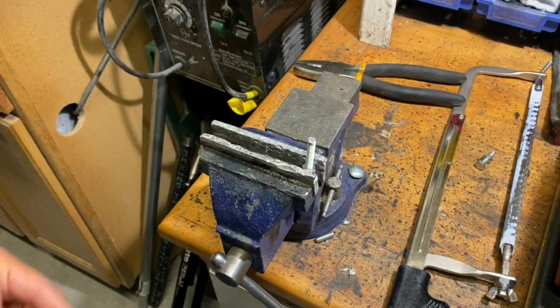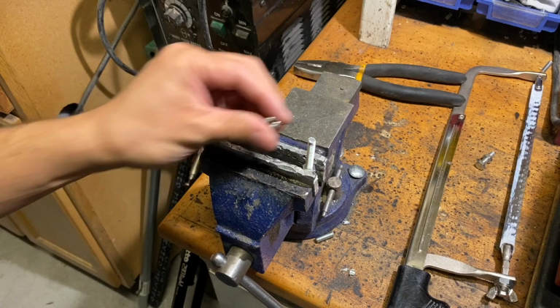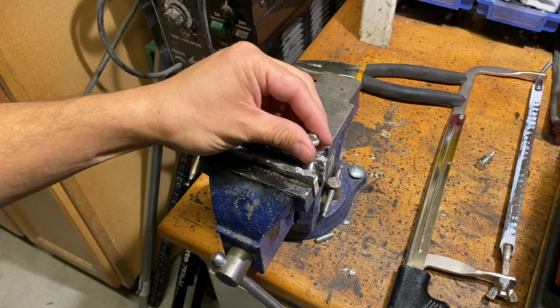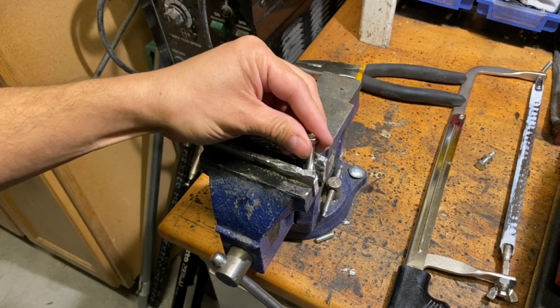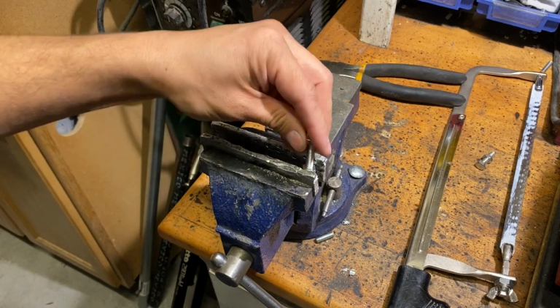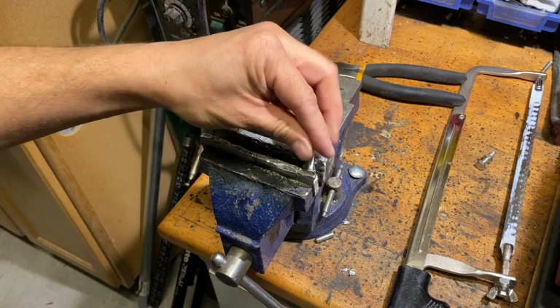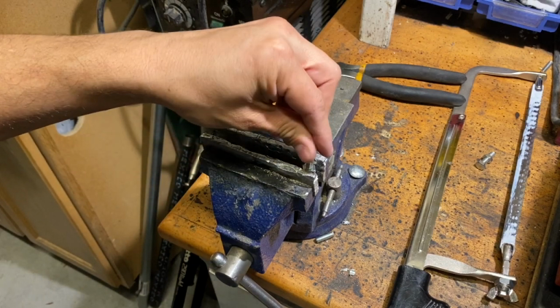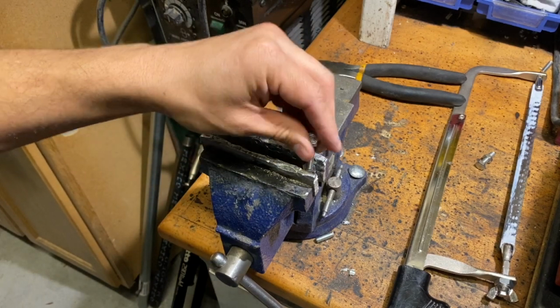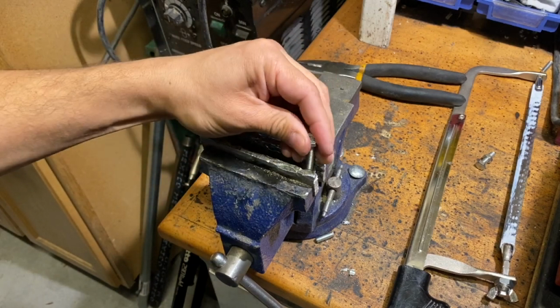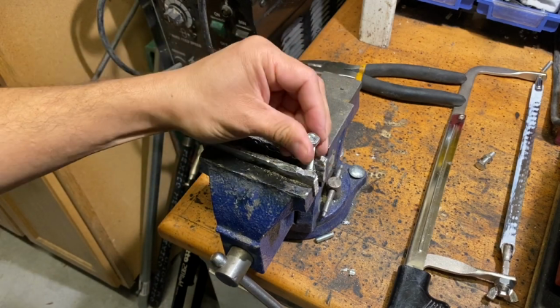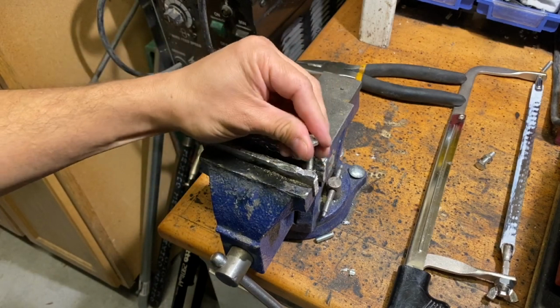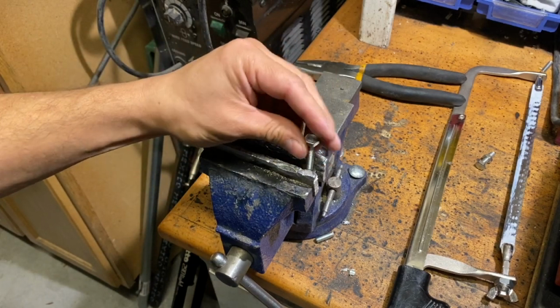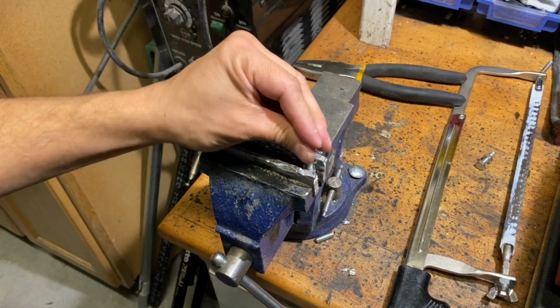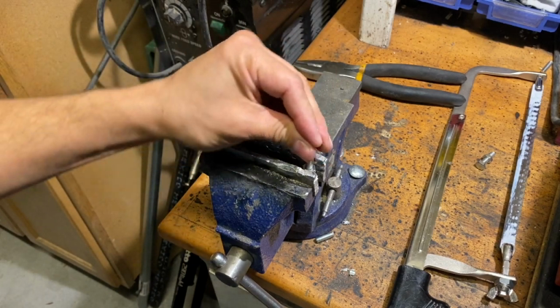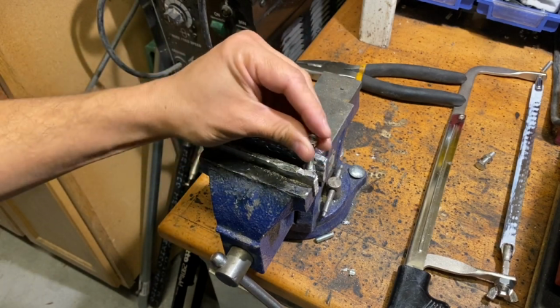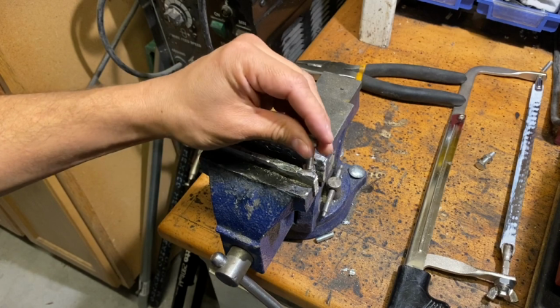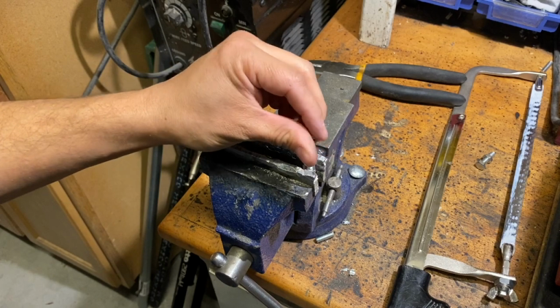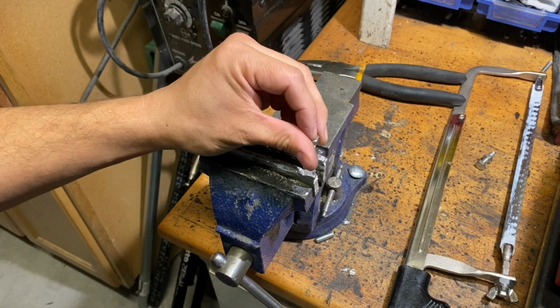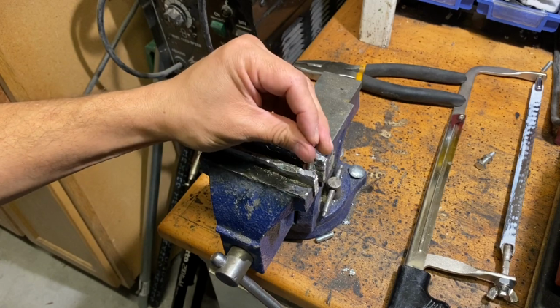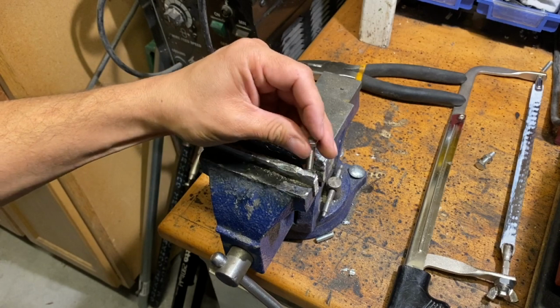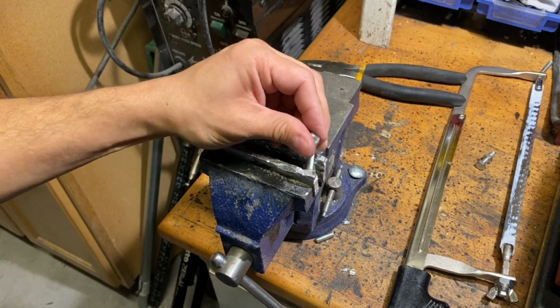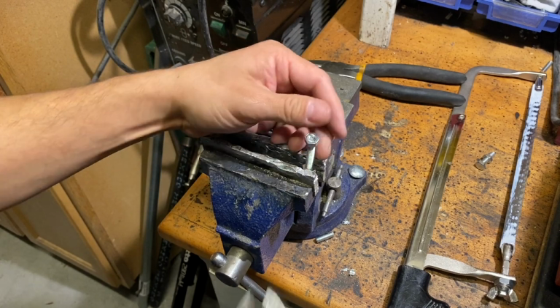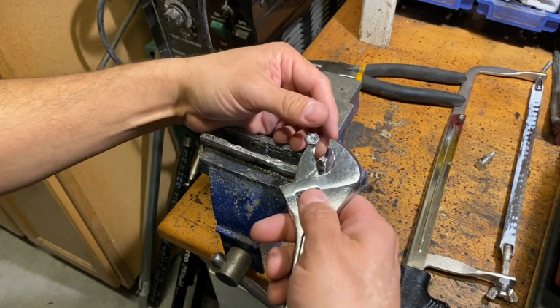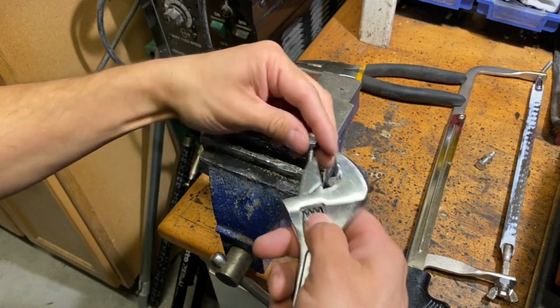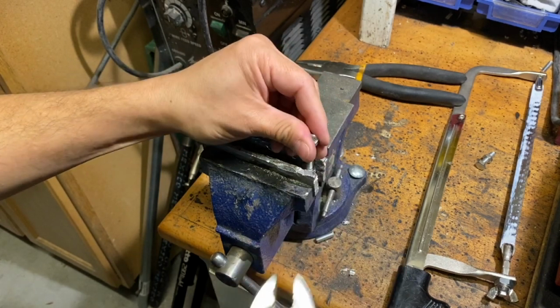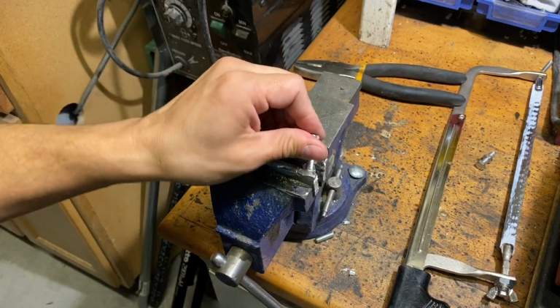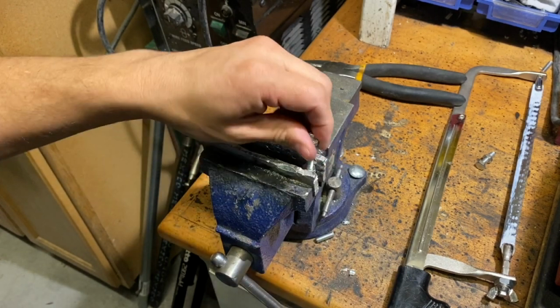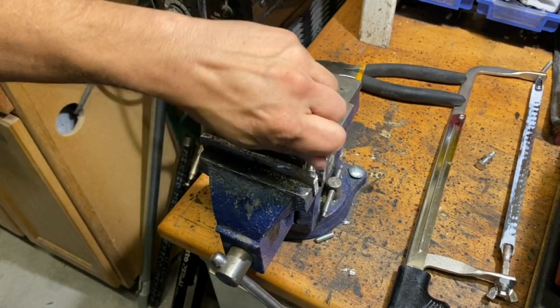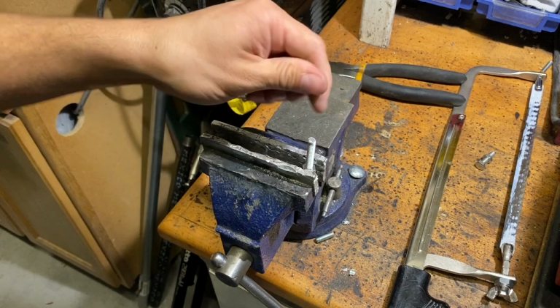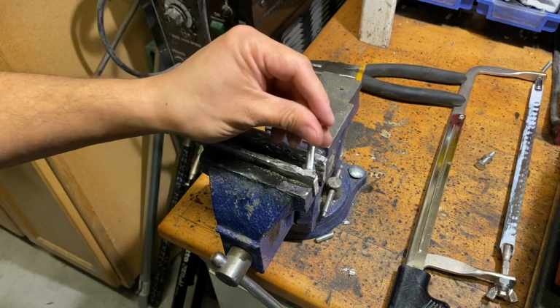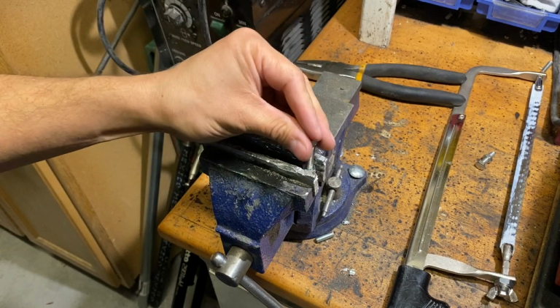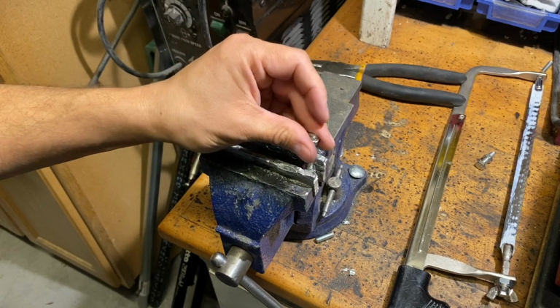It's shortened, it's ugly, it's messy, but it will work. When you want to put the nut back on it does take a little more effort, but if that's all you have then that's what you'll go with.